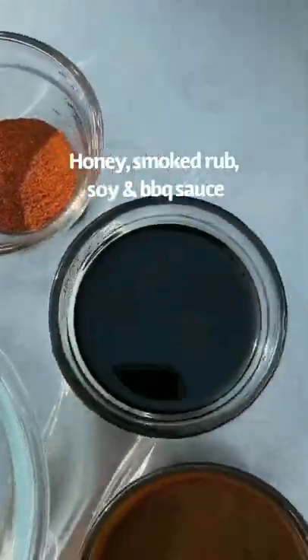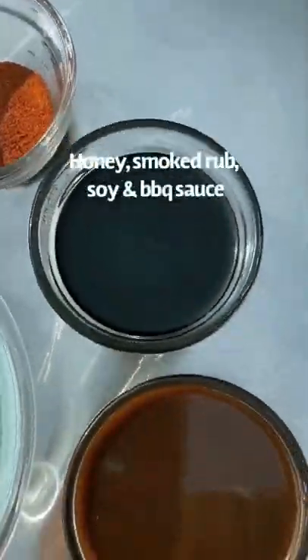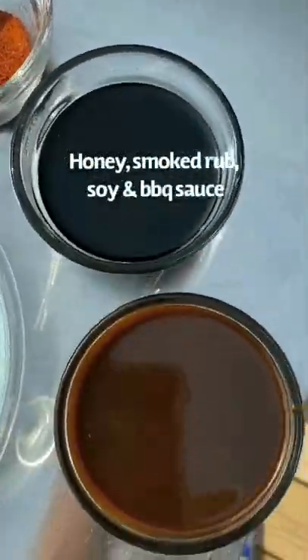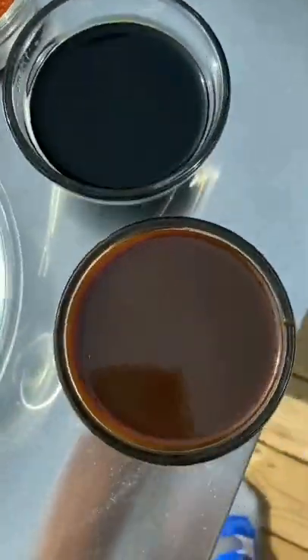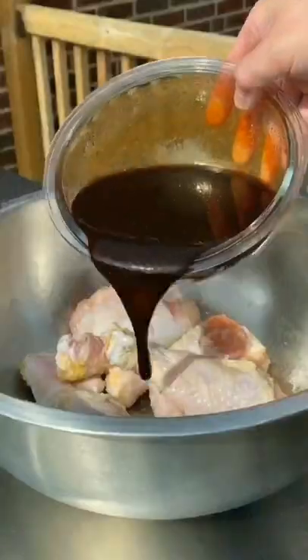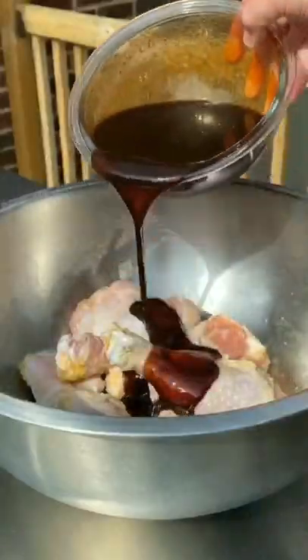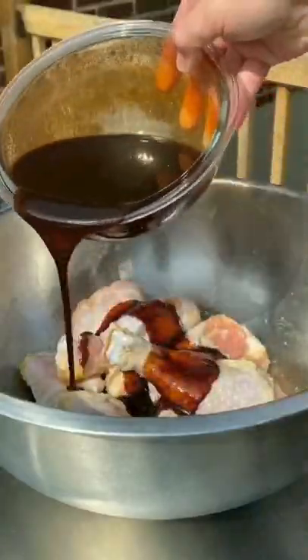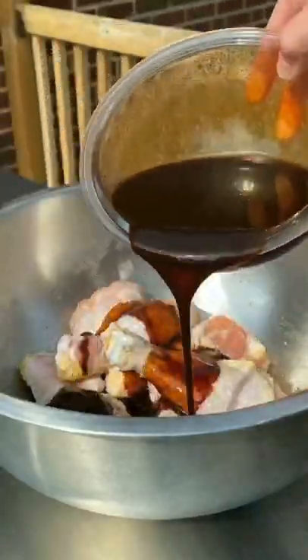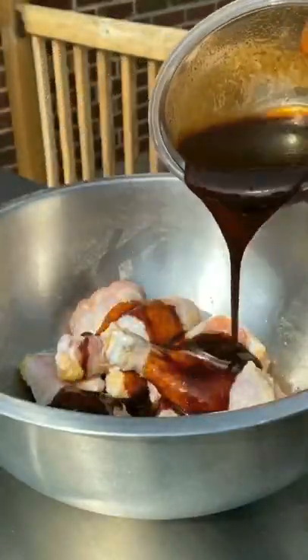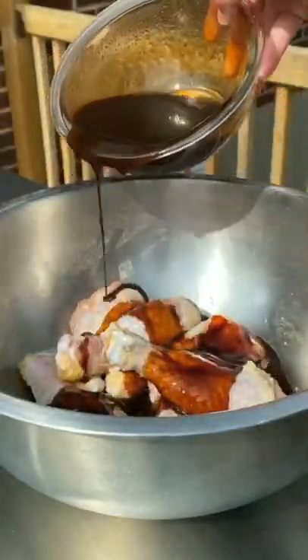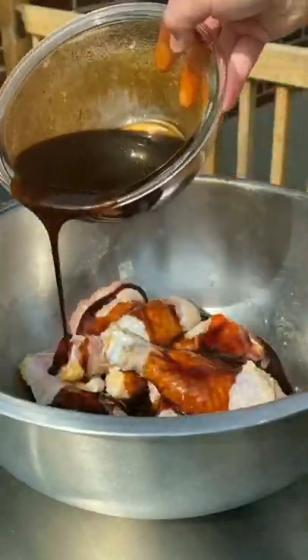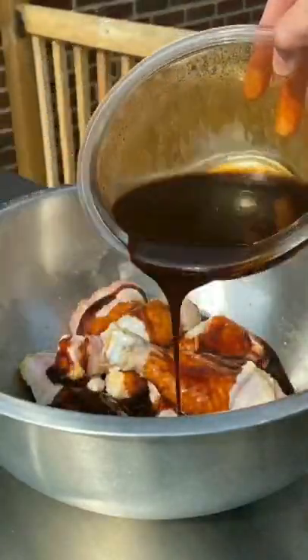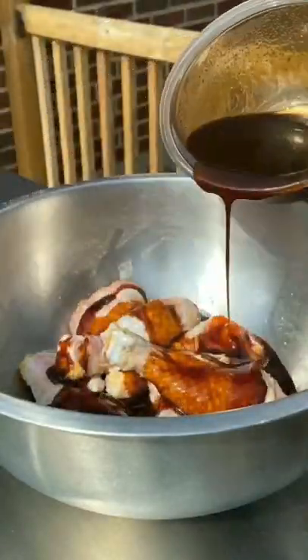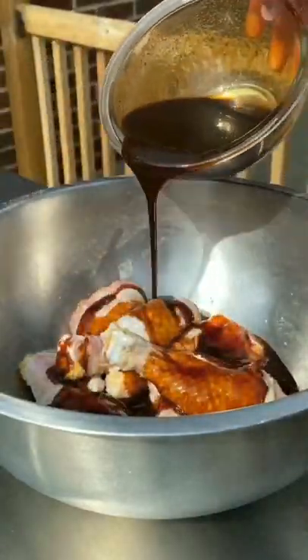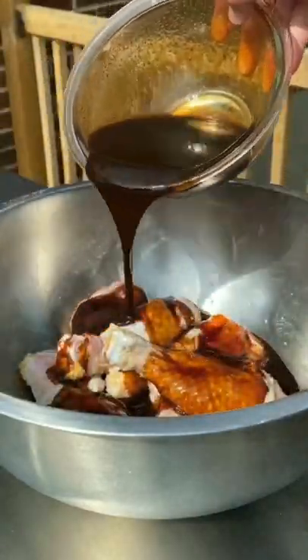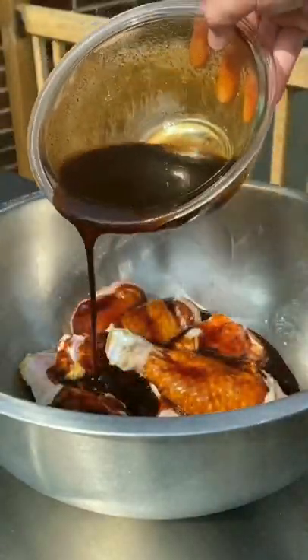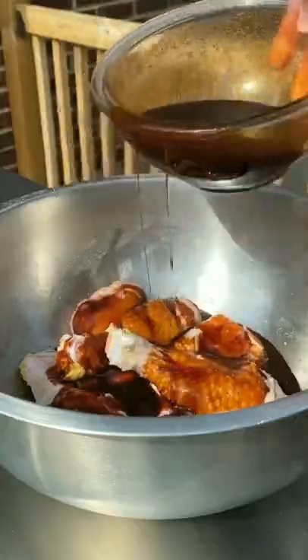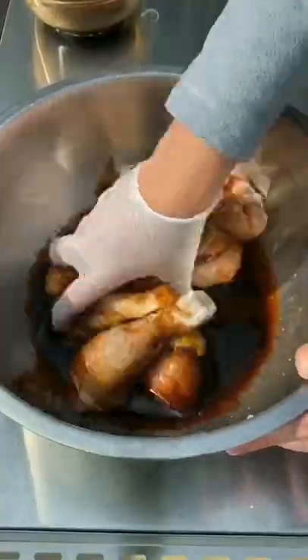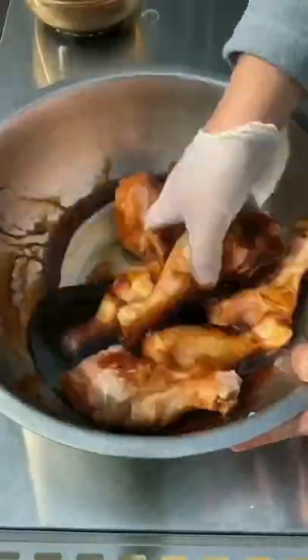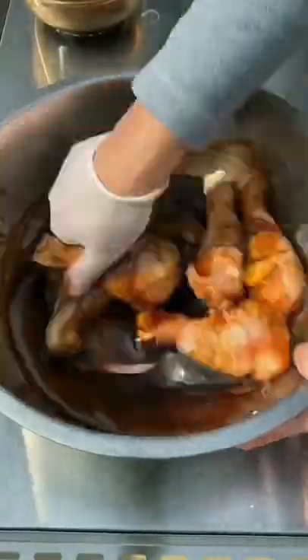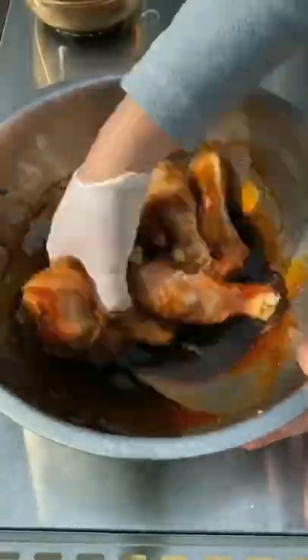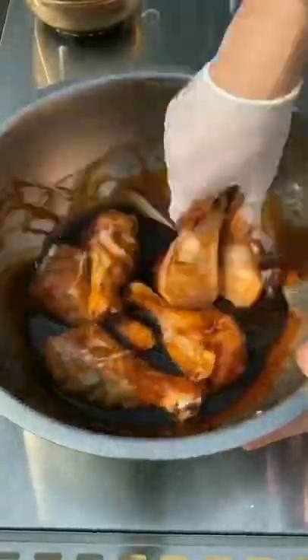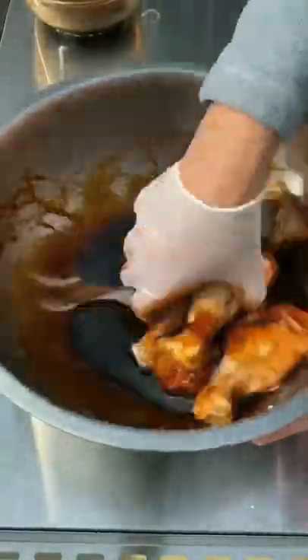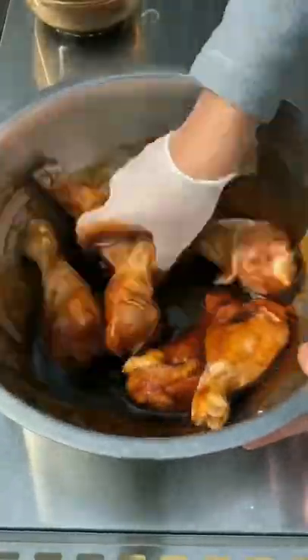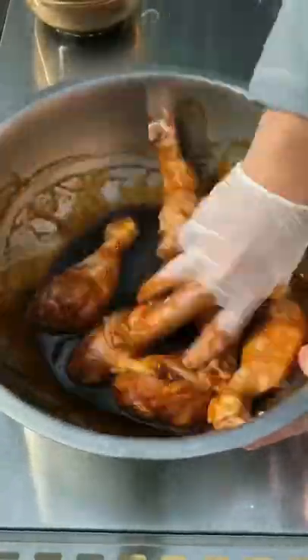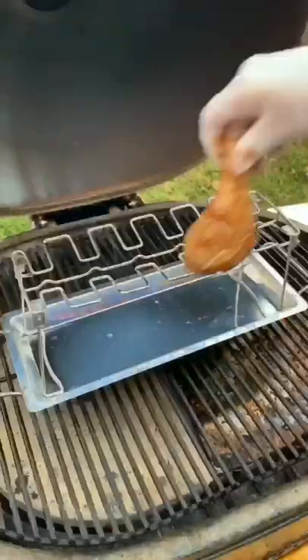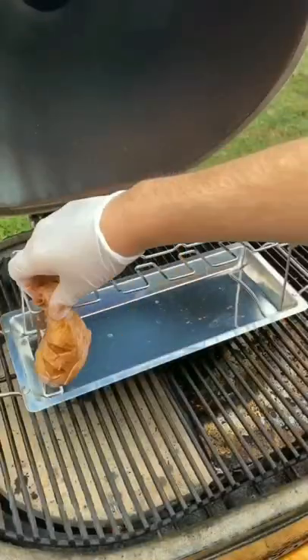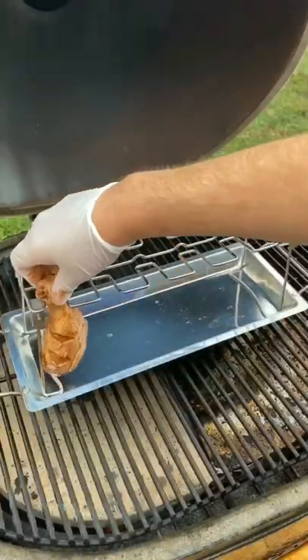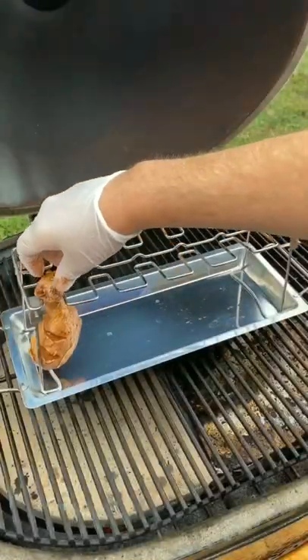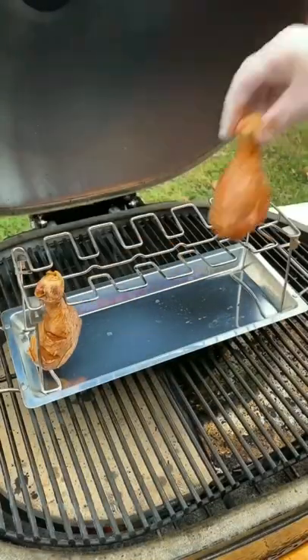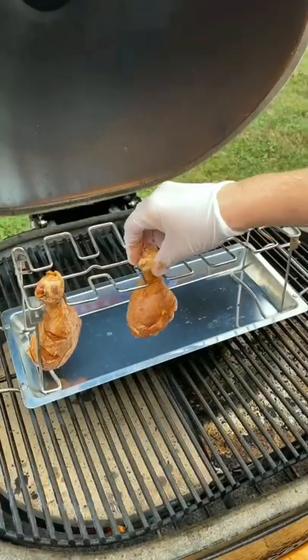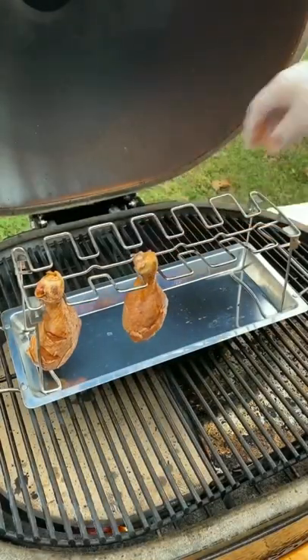Go with some honey, smoked rub, soy sauce, and barbecue sauce. Mix it together well. Pour about half of it in a bowl and let it marinate for about four hours.